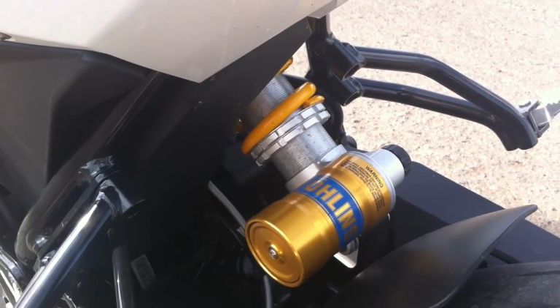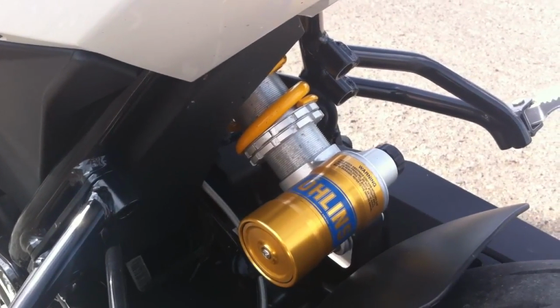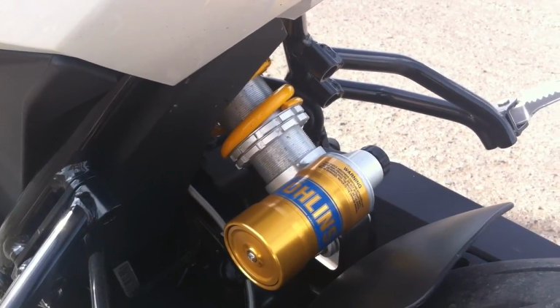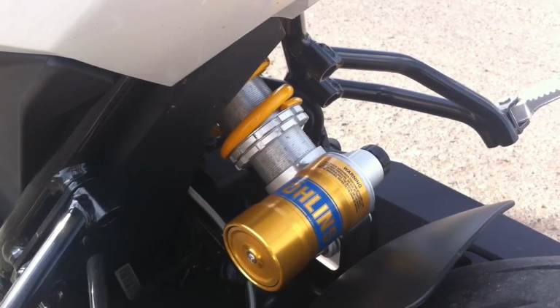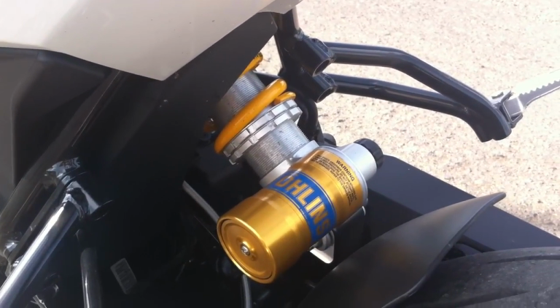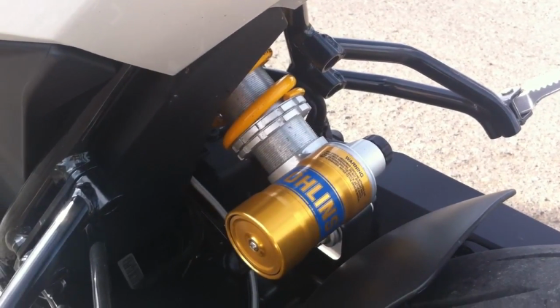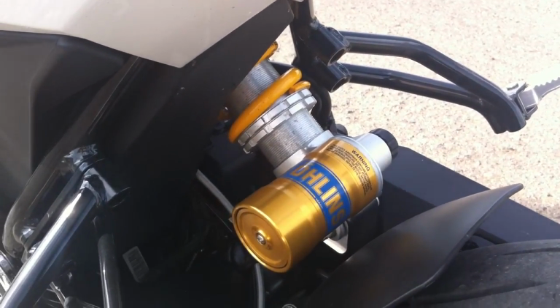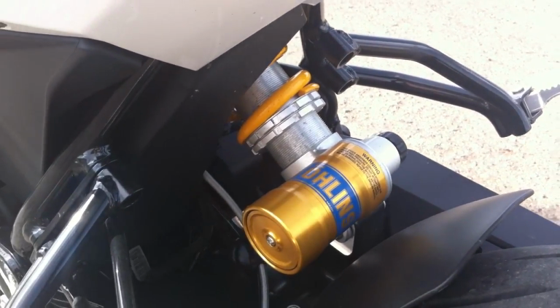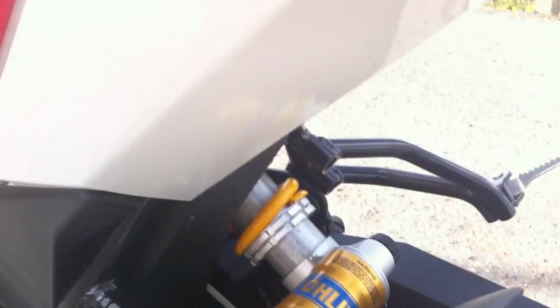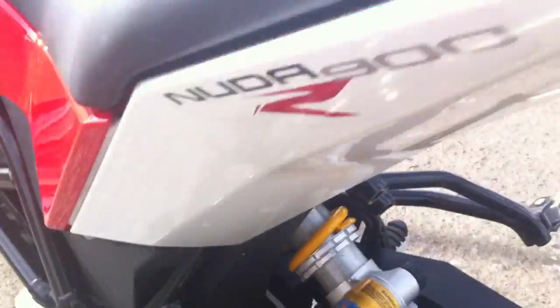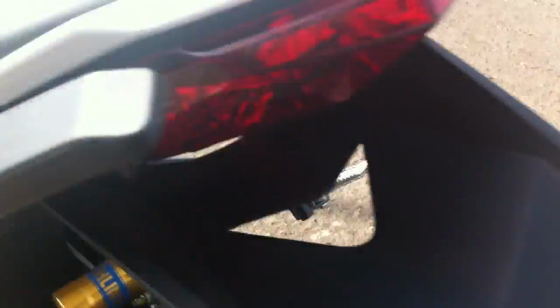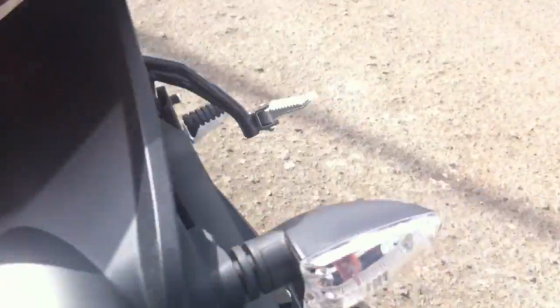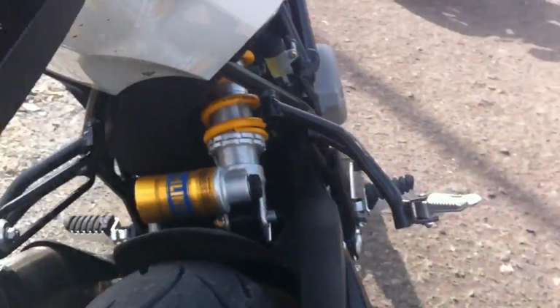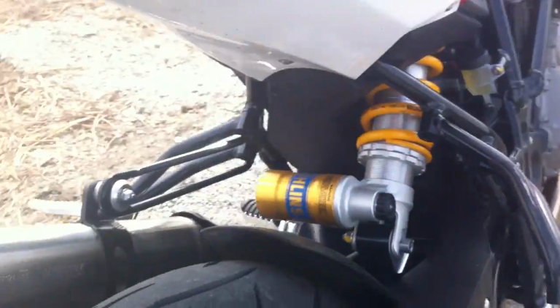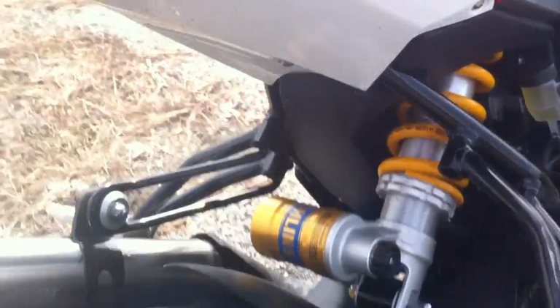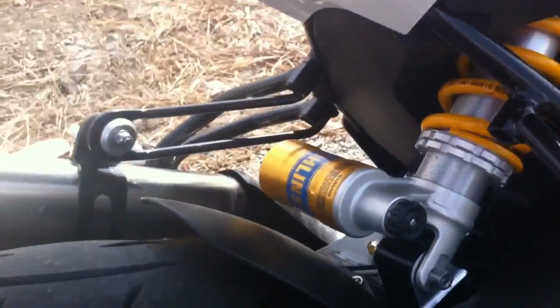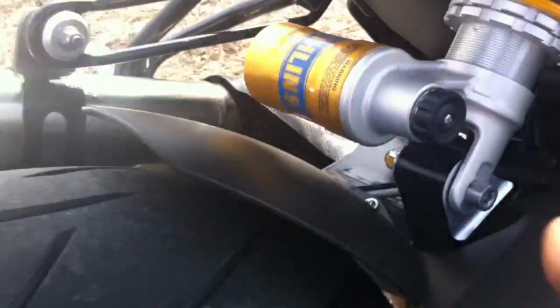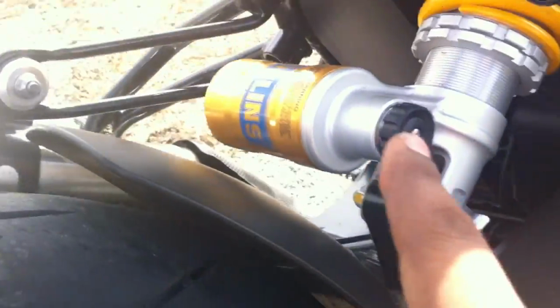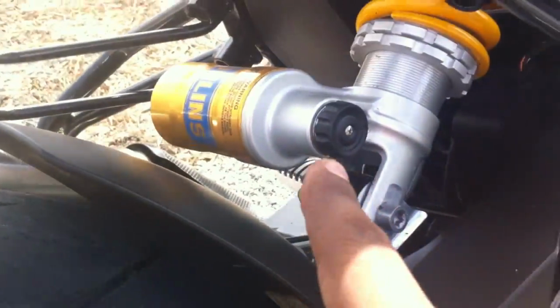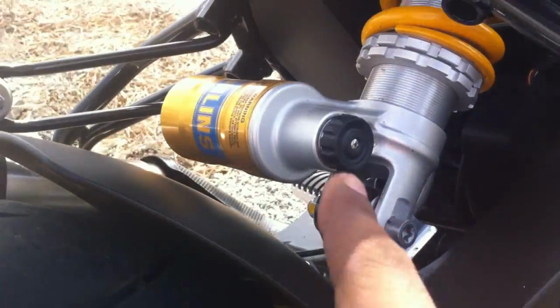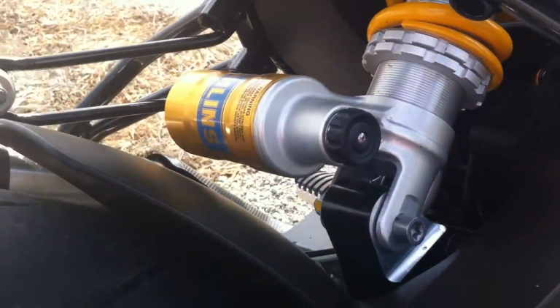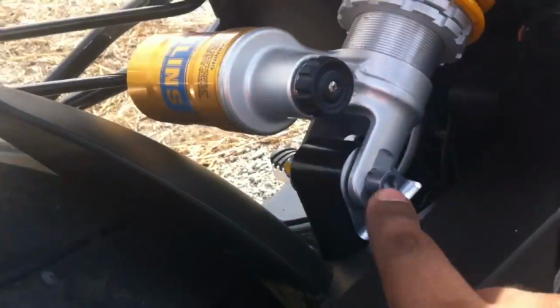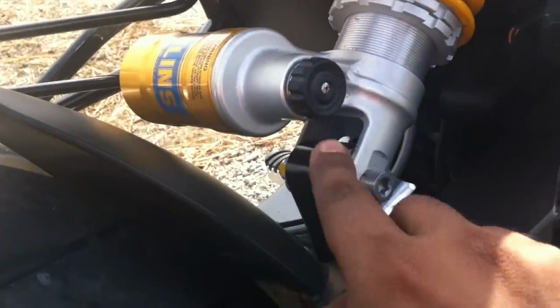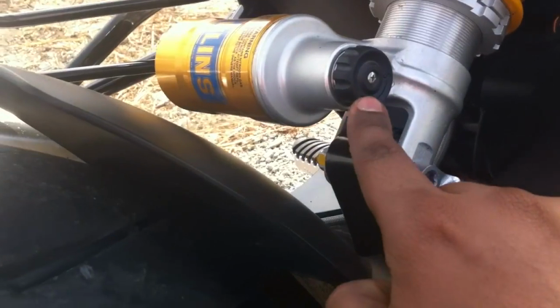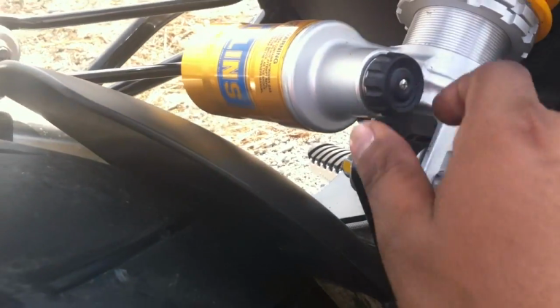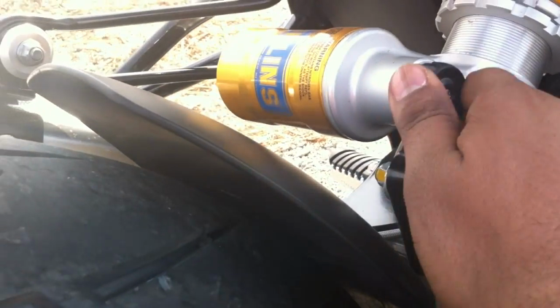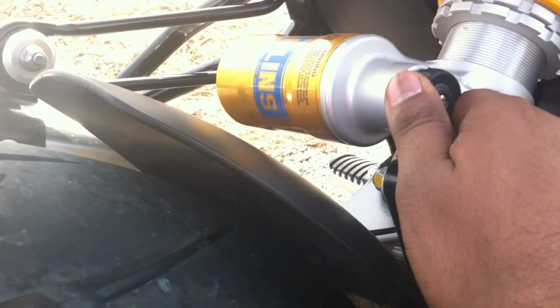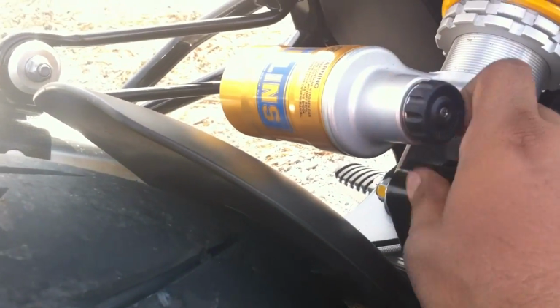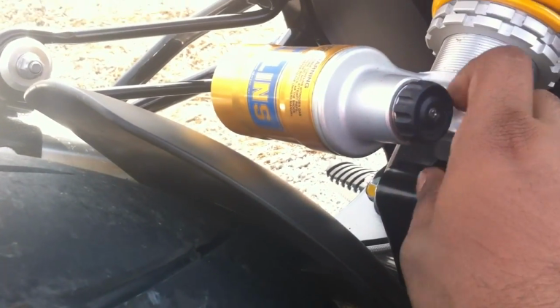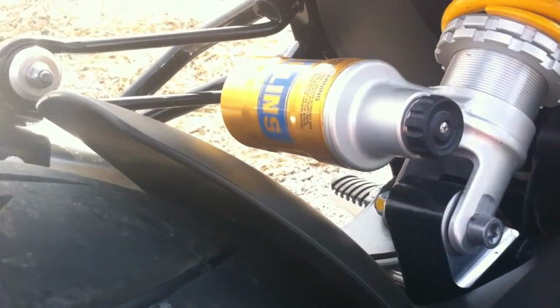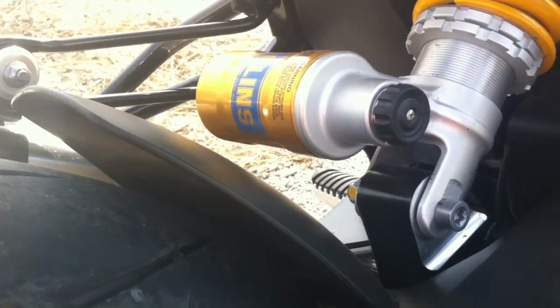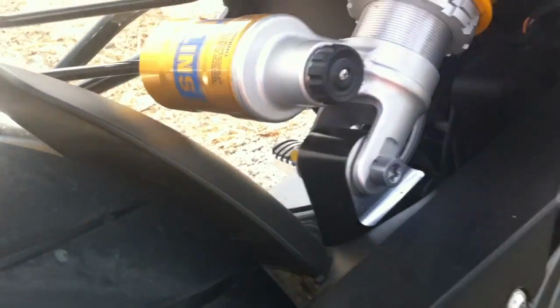Nice little Öhlins shock there with a remote adjuster, the piggyback reservoir. If you can see the knob on that — that adjusts the suspension. This side is hard, so if I turn it this way it will become hard, and if I turn it the other way it will become softer.